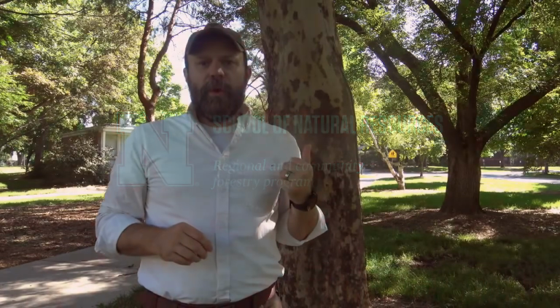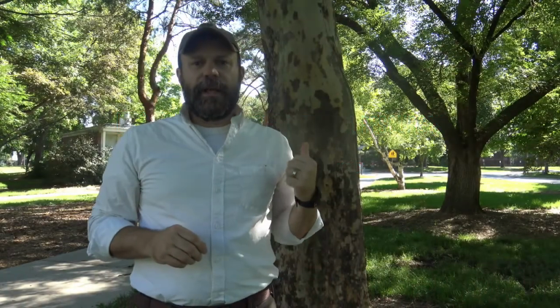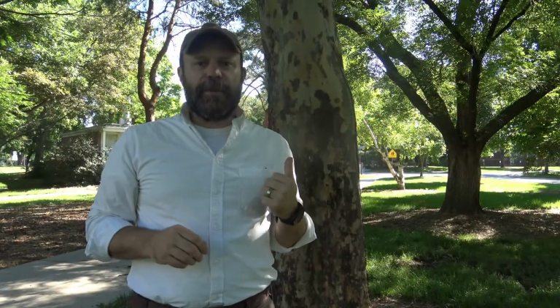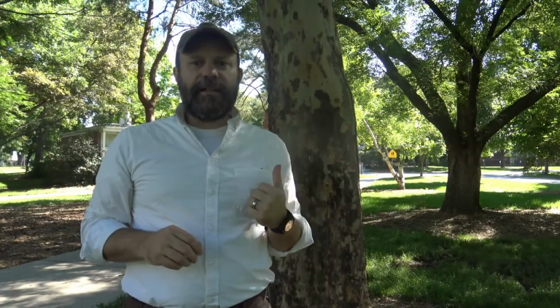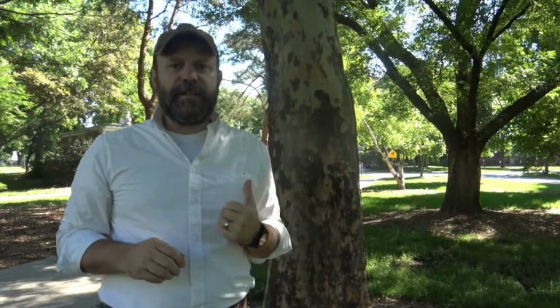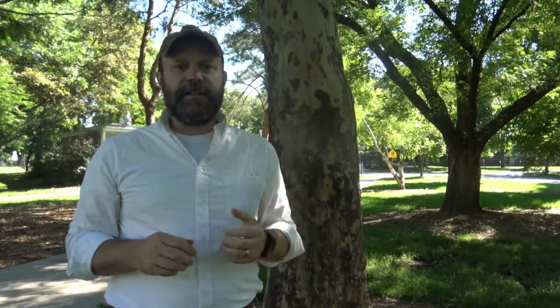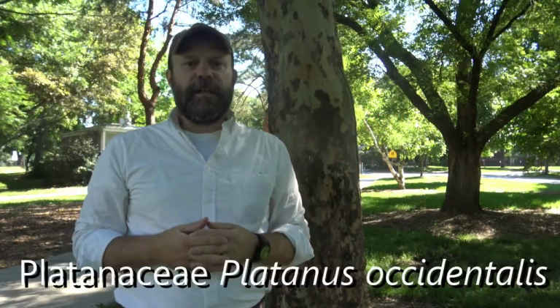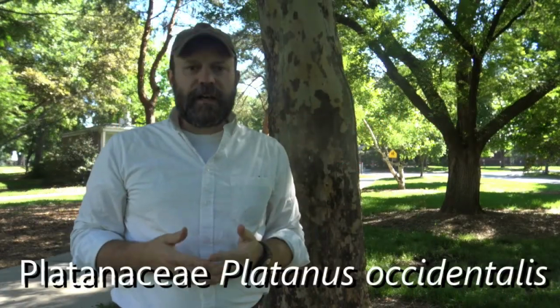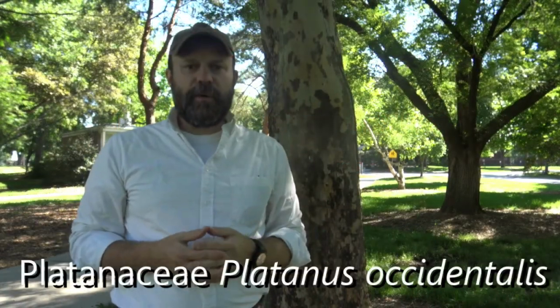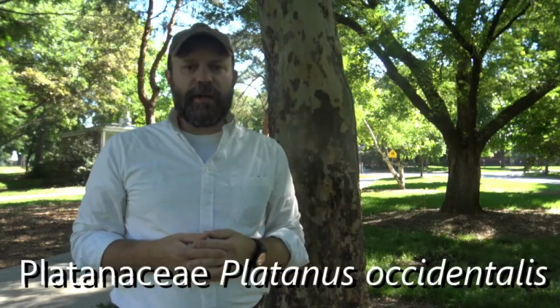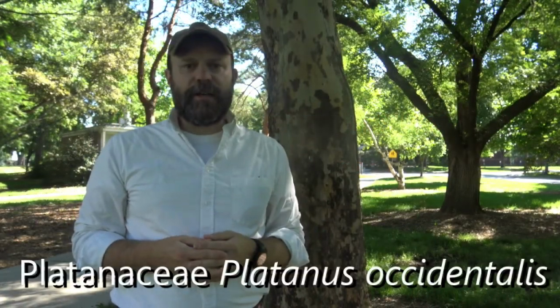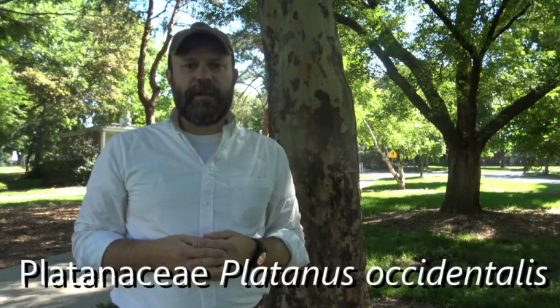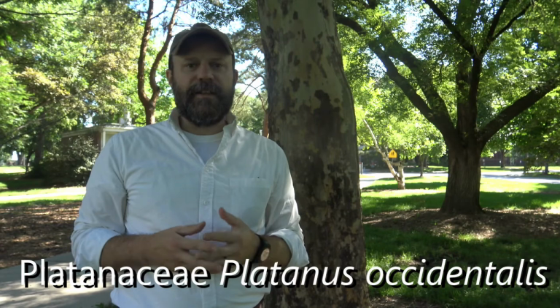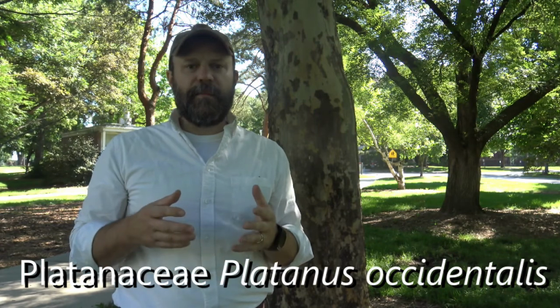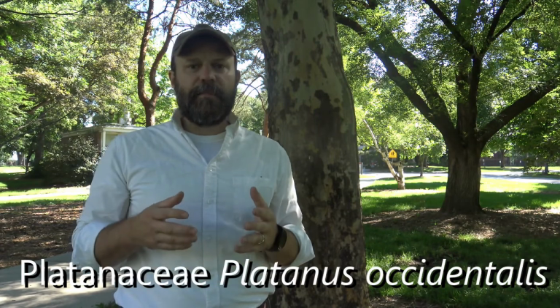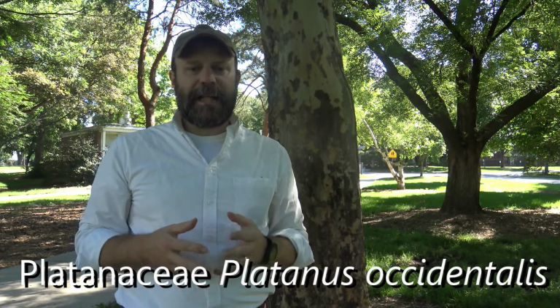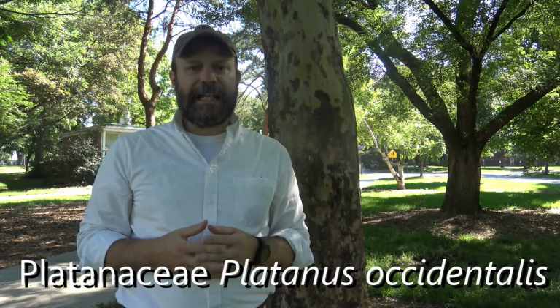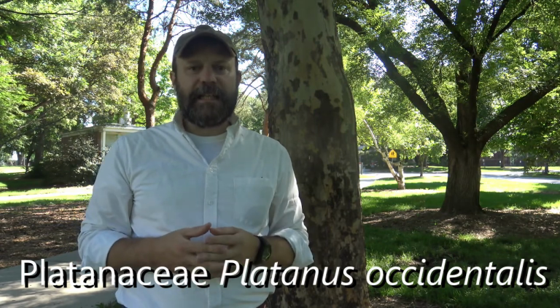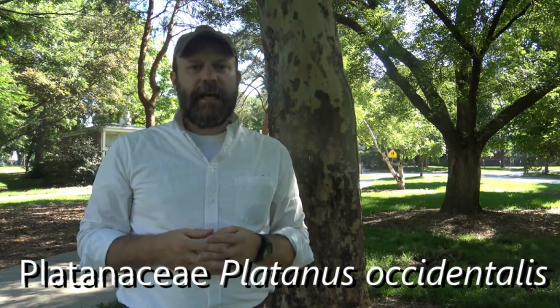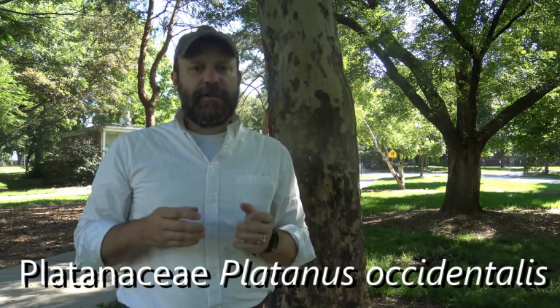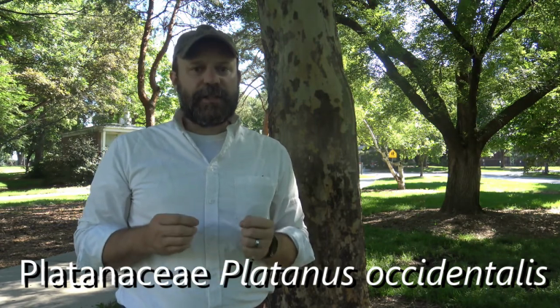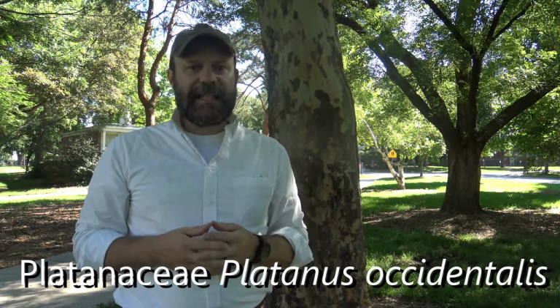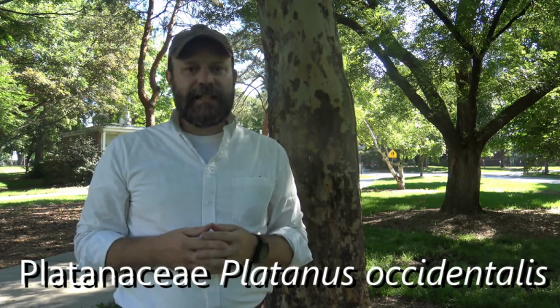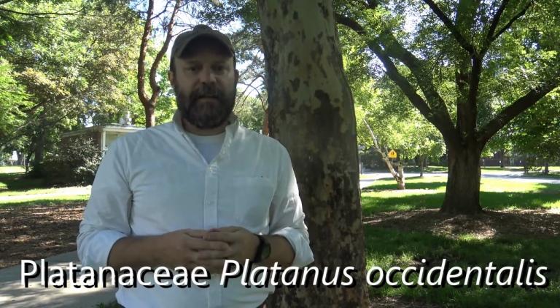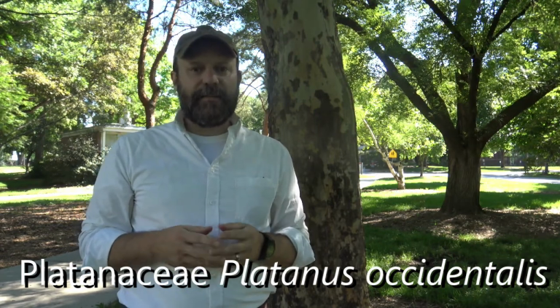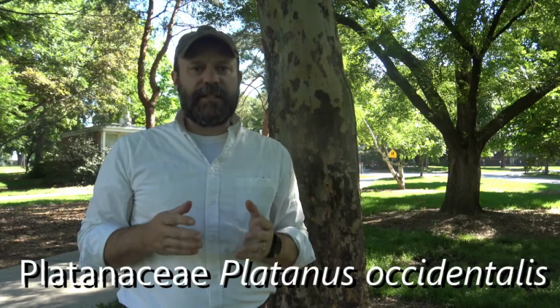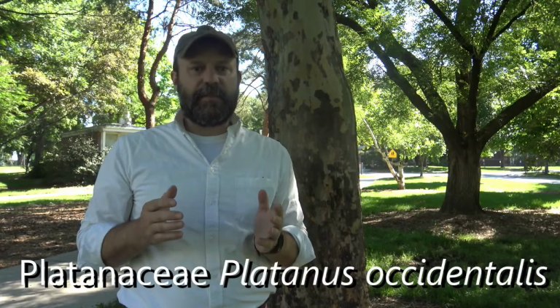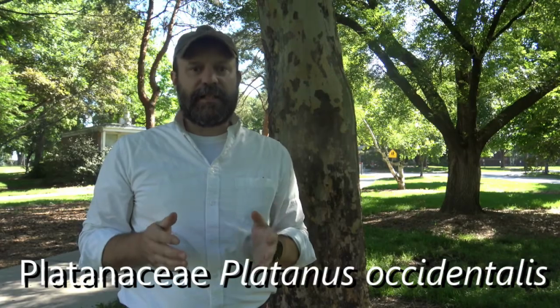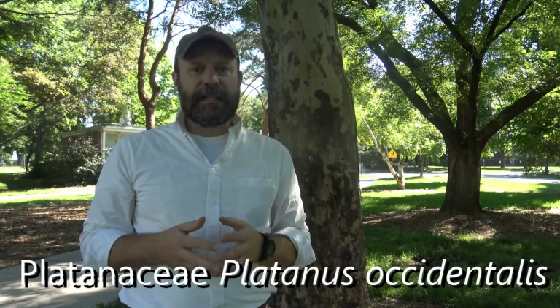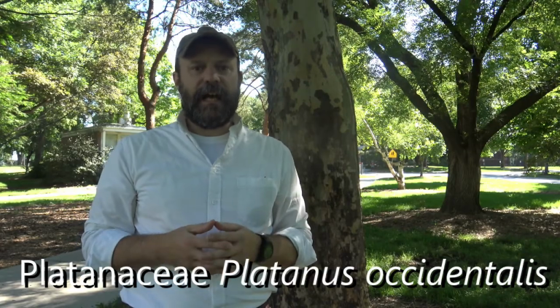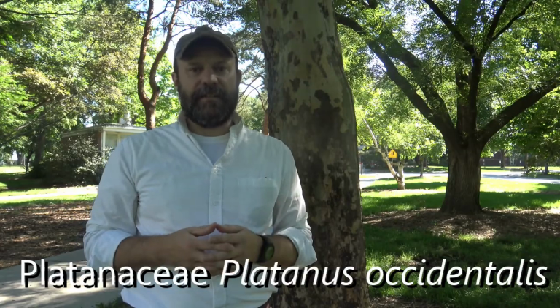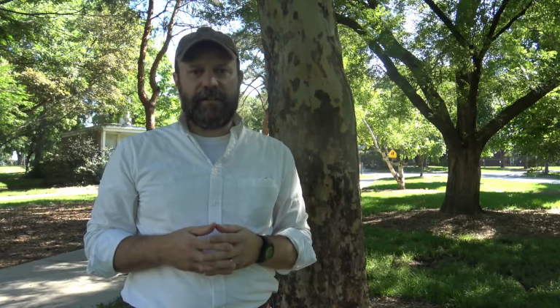We're looking at the tree behind us. This is sycamore, or American sycamore. It's in the family Platanaceae, genus Platanus, and the species name is Platanus occidentalis.